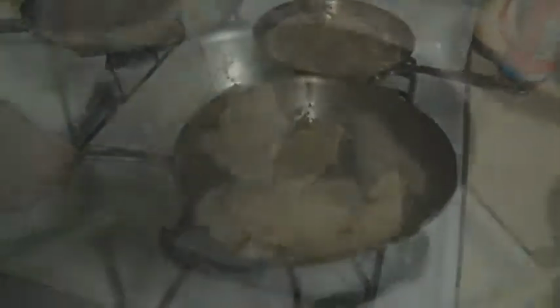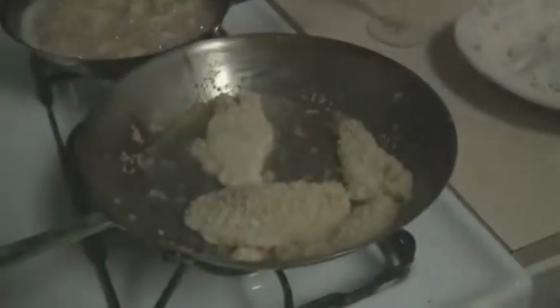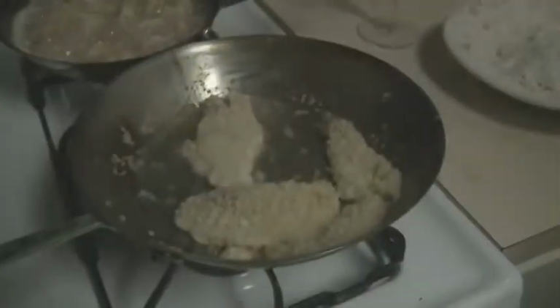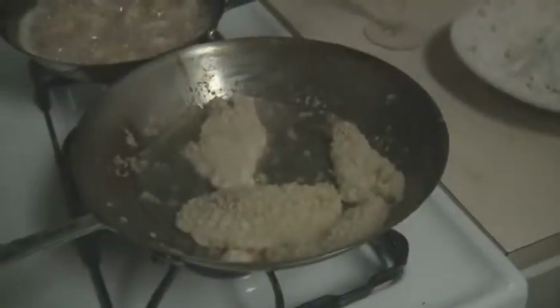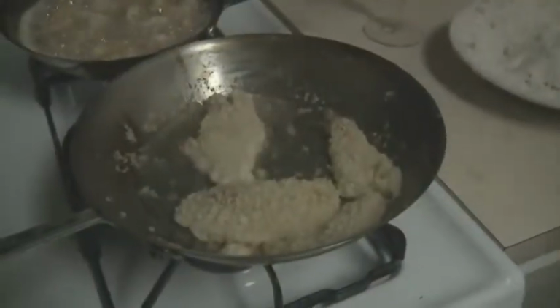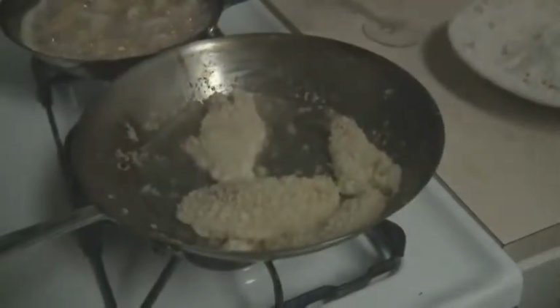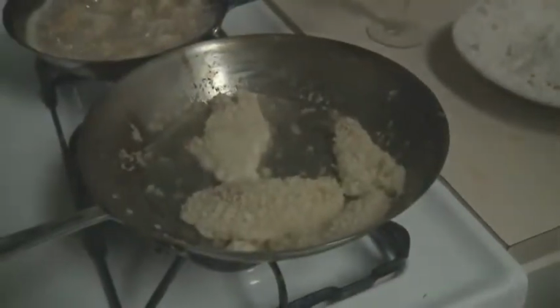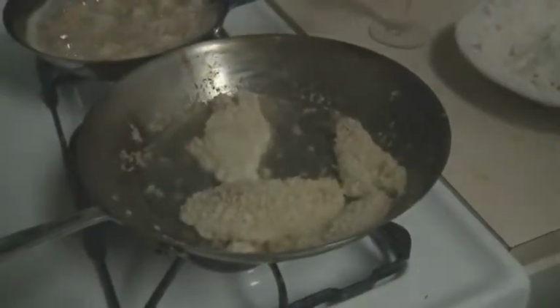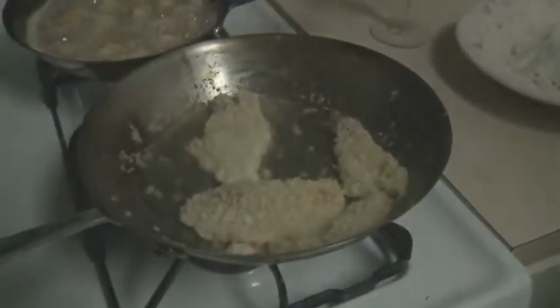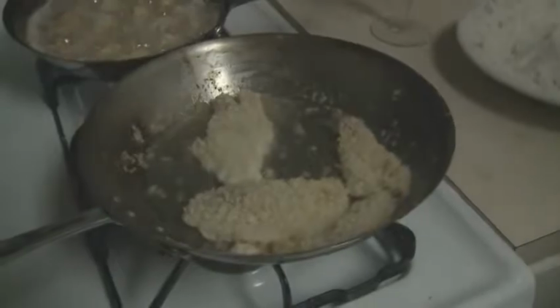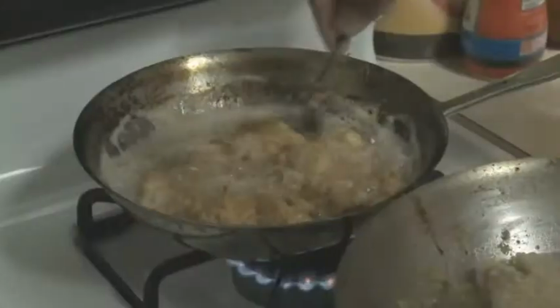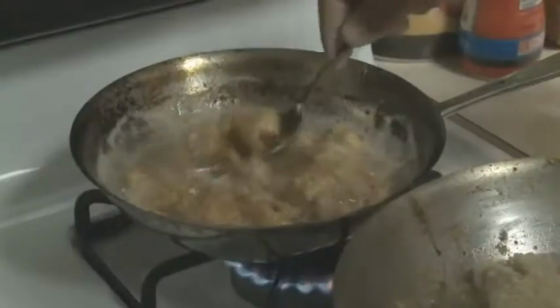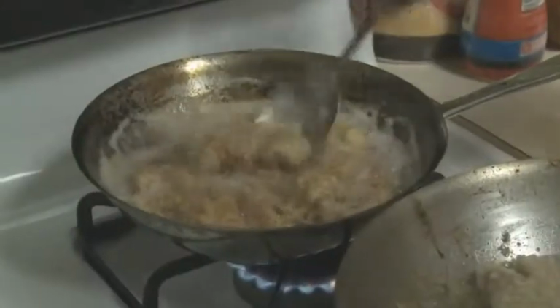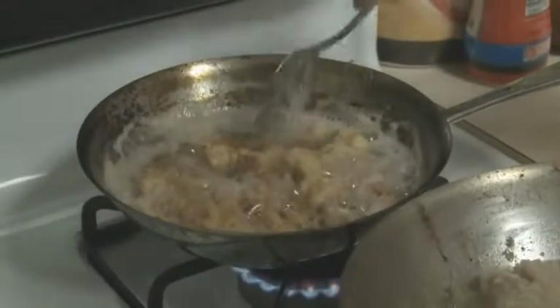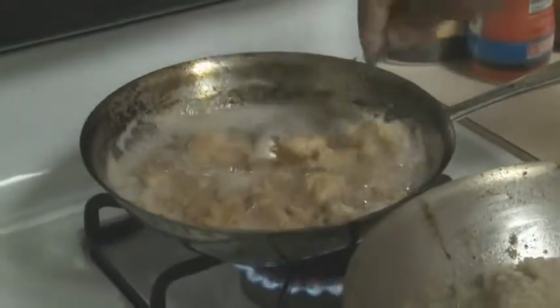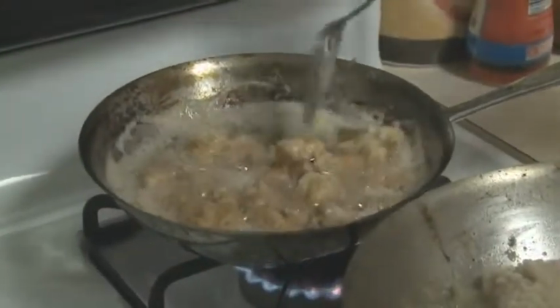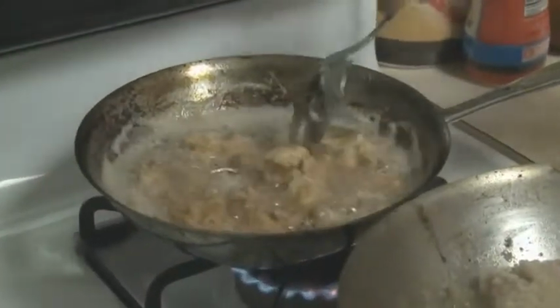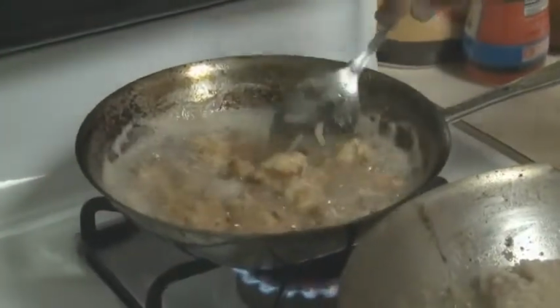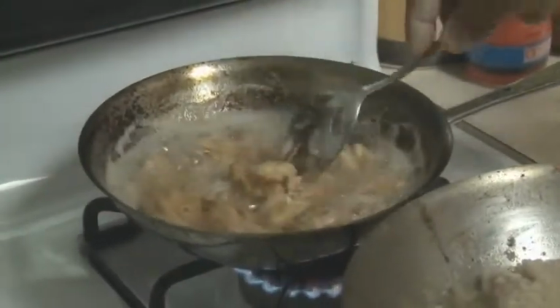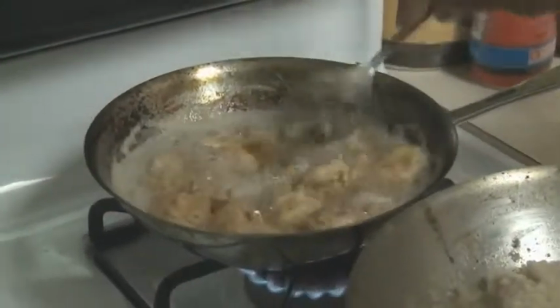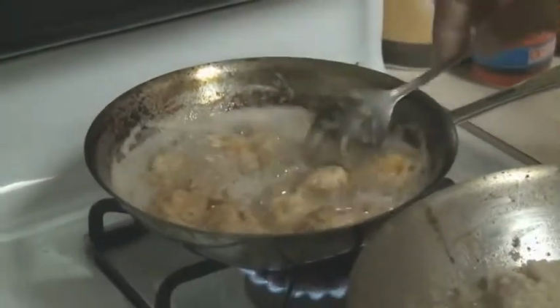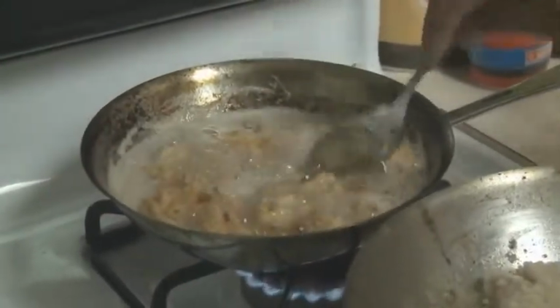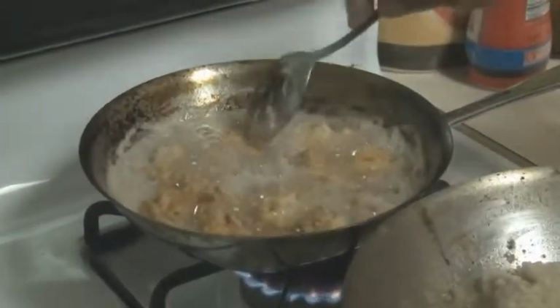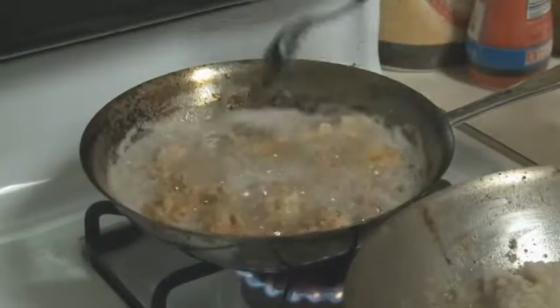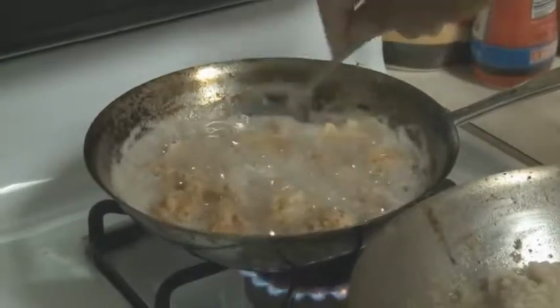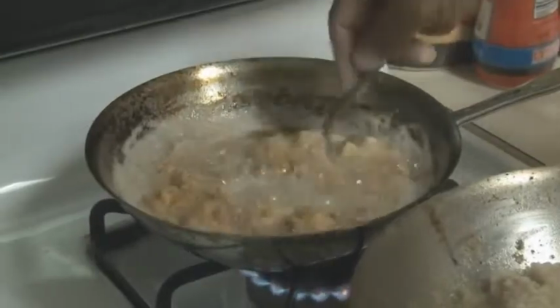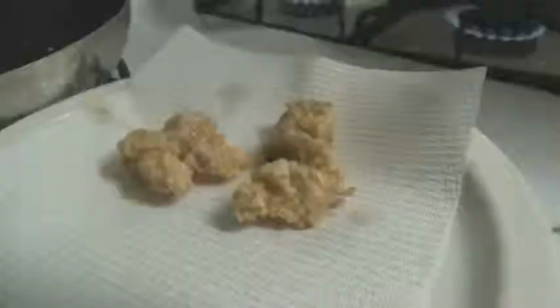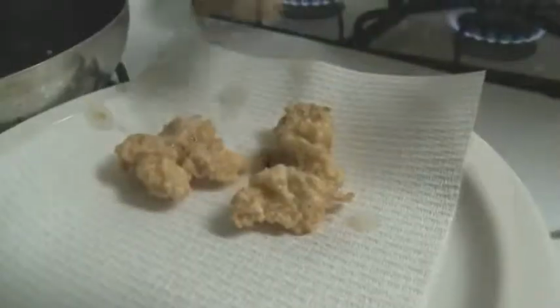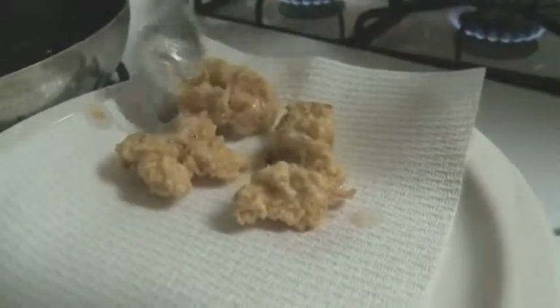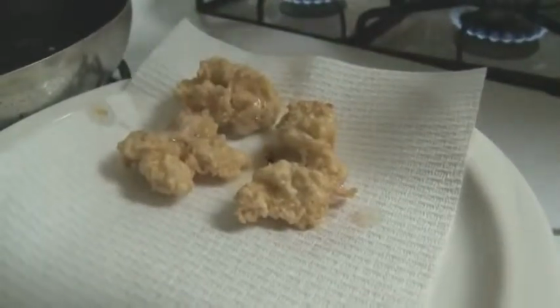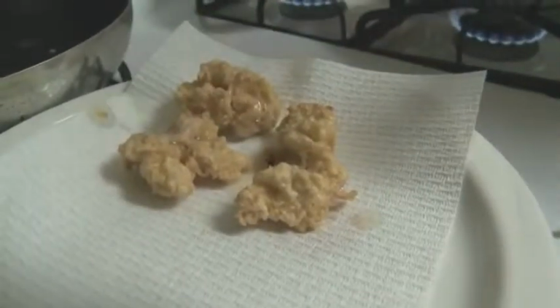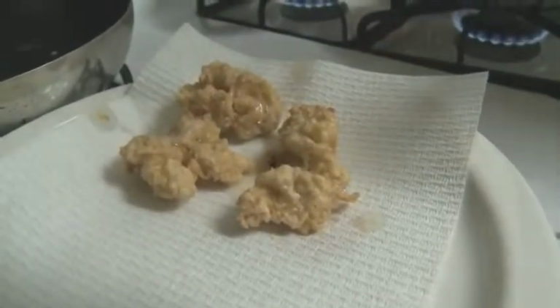So I'm with the panko — Japanese-style breadcrumbs. These are just battered in salt and pepper, flour, and a little egg.